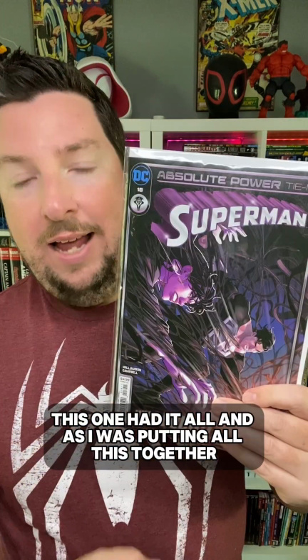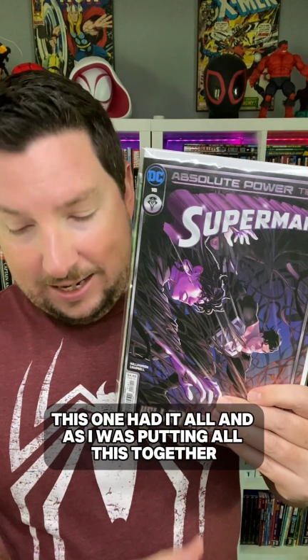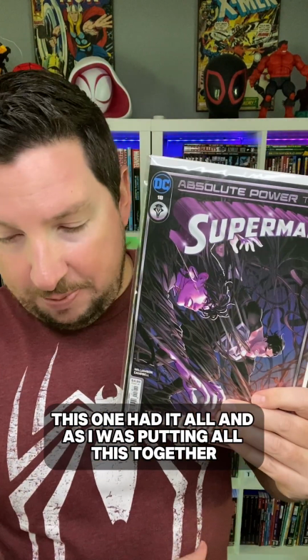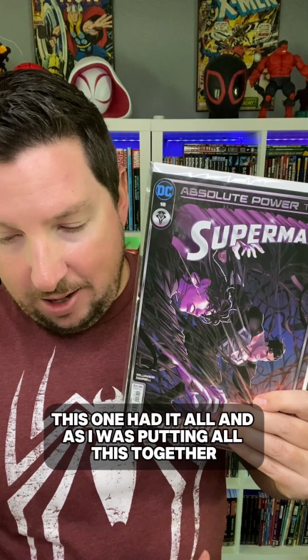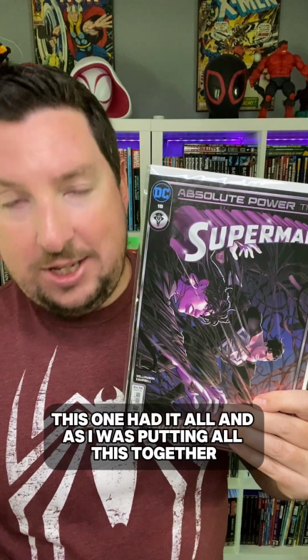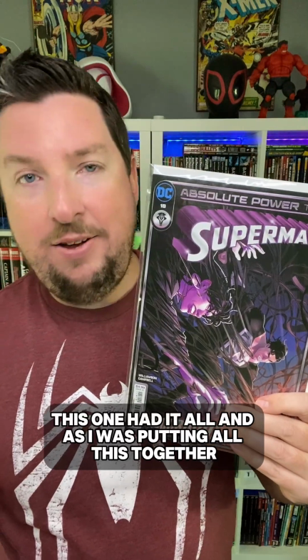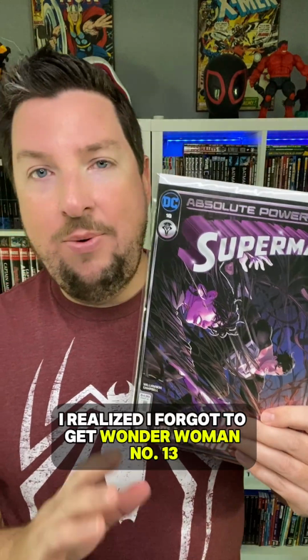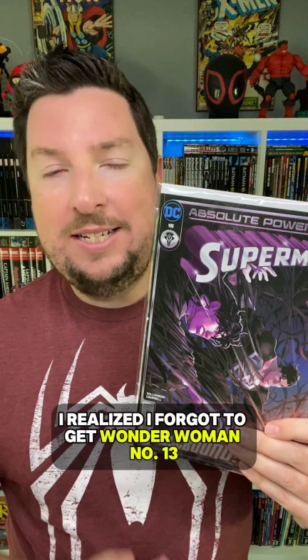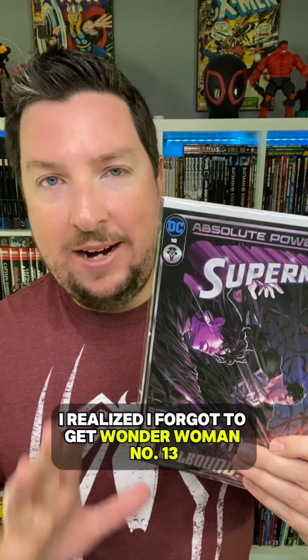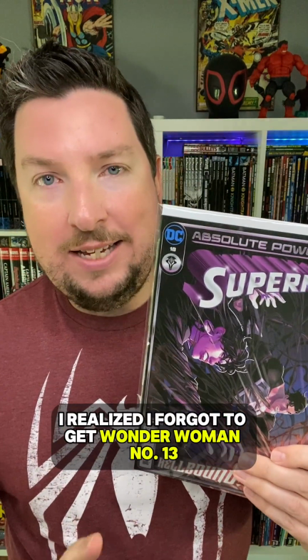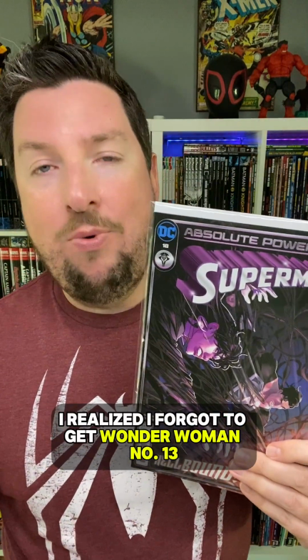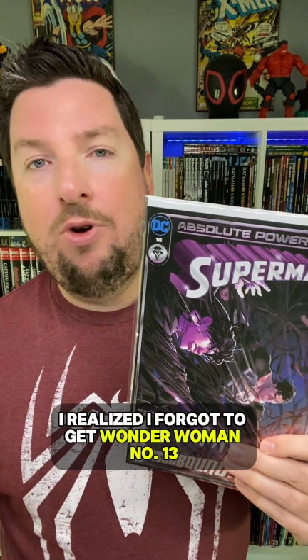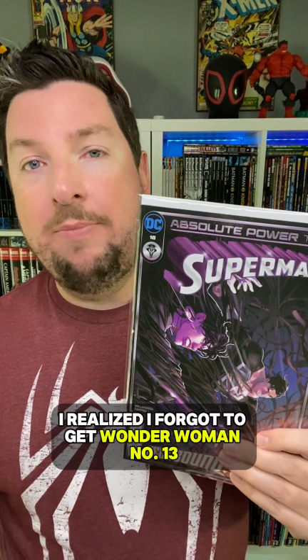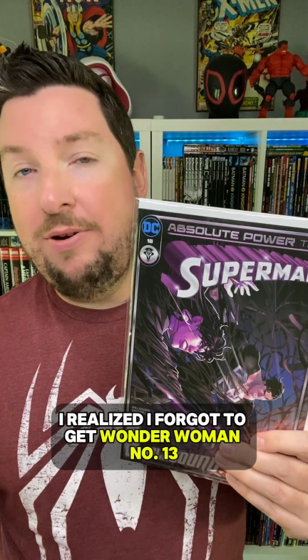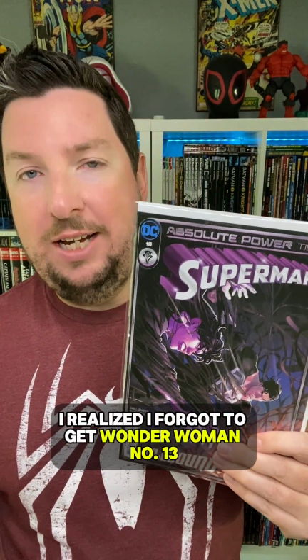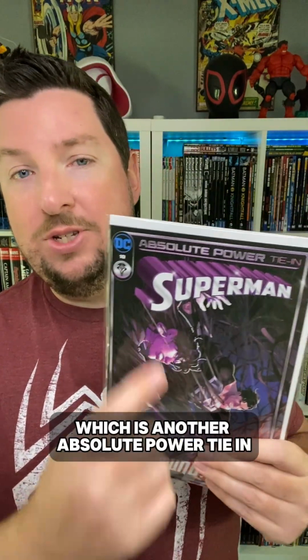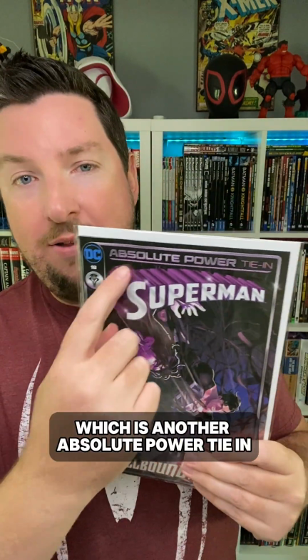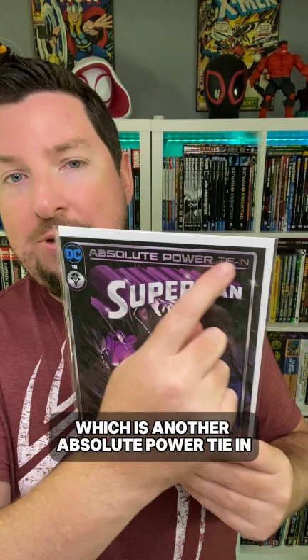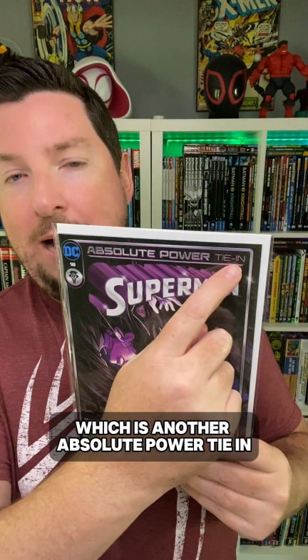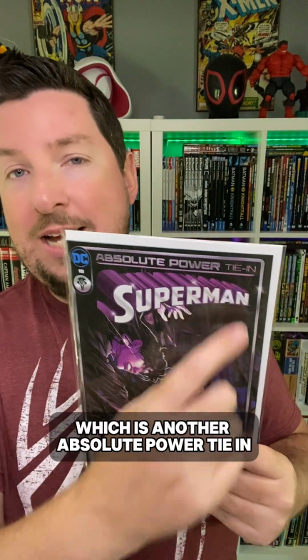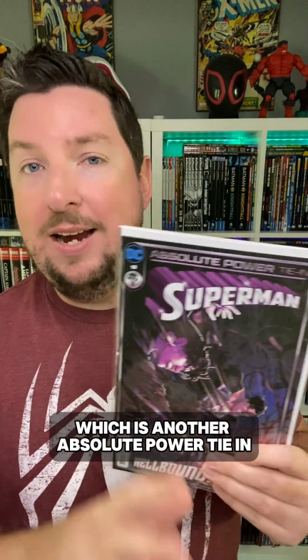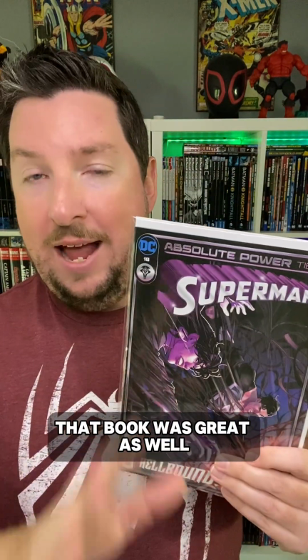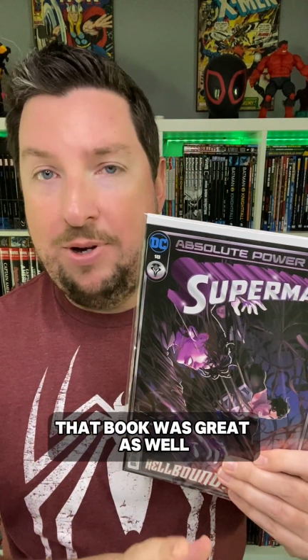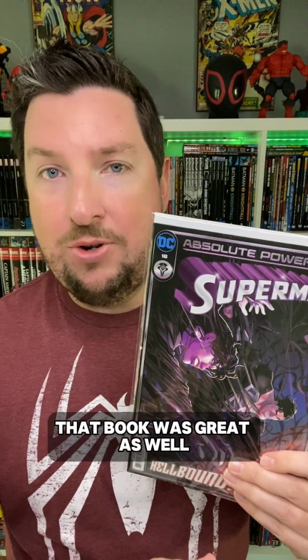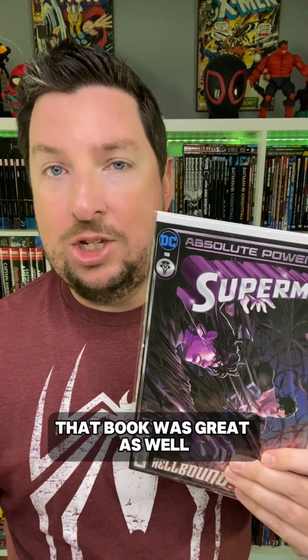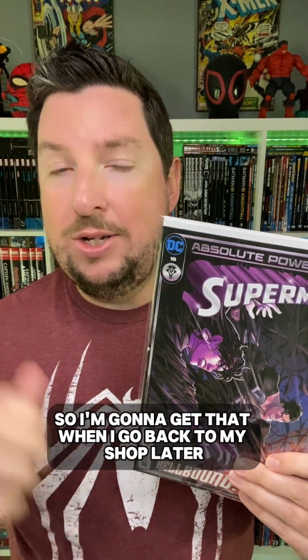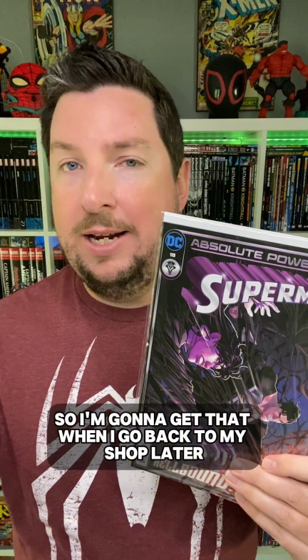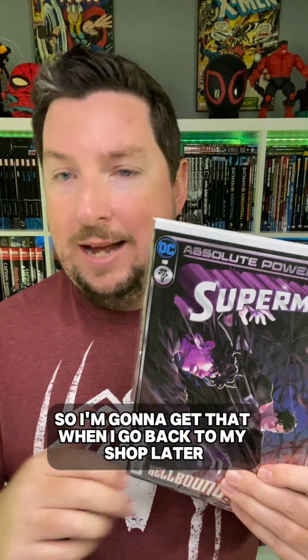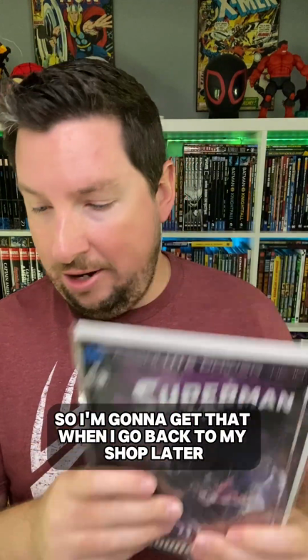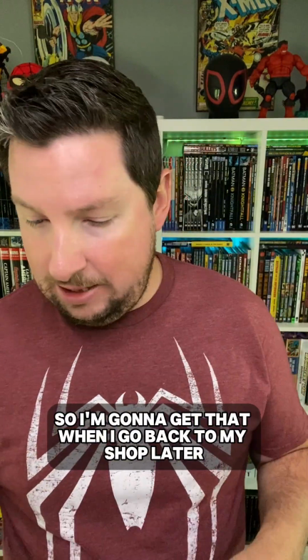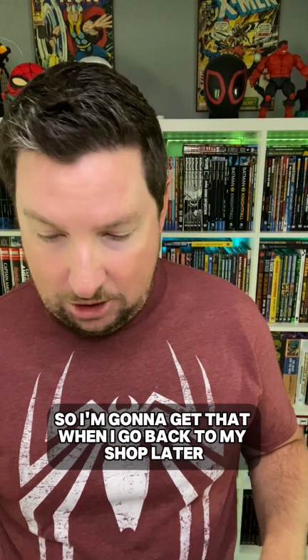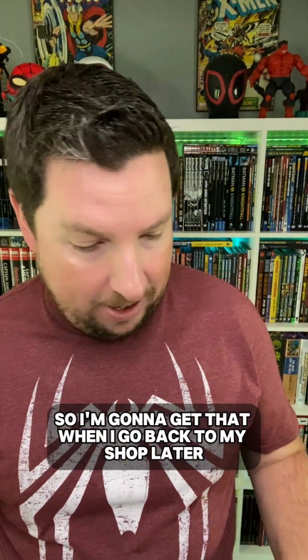As I was putting all this together, I realized I forgot to get Wonder Woman number 13, which is another Absolute Power tie-in. That book was great as well, so I'm going to get that when I go back to my shop later.